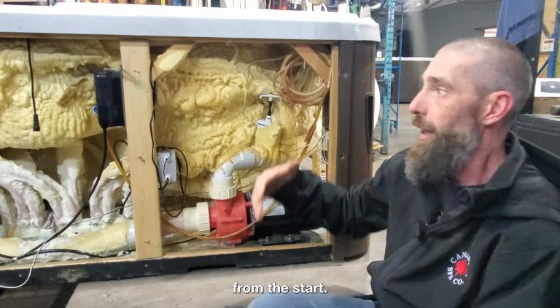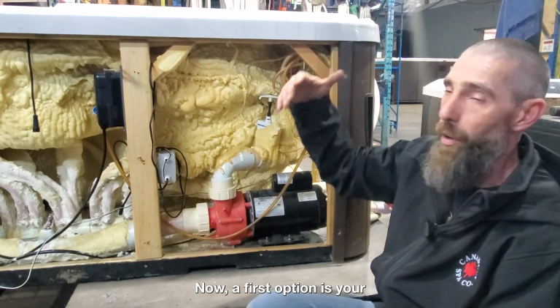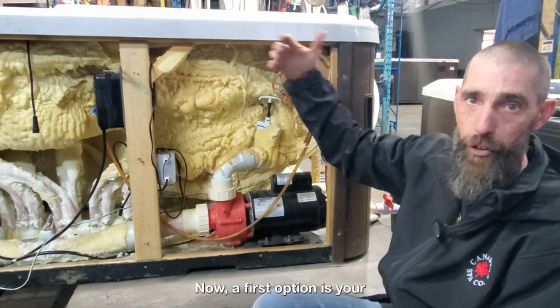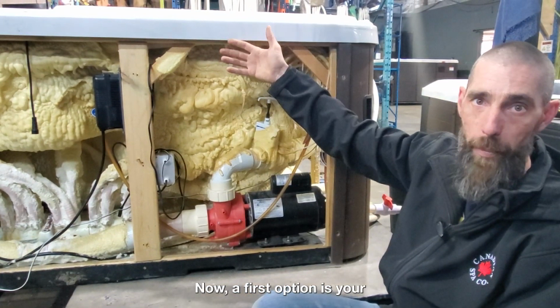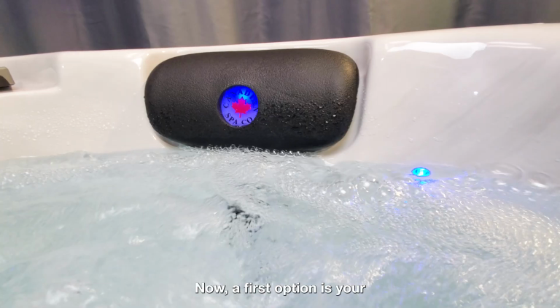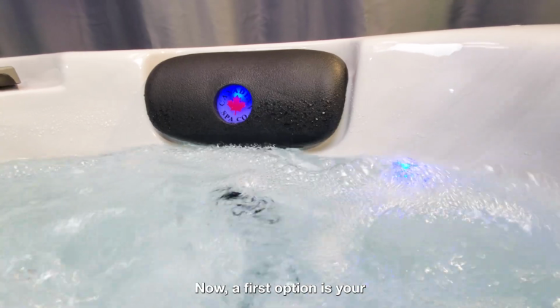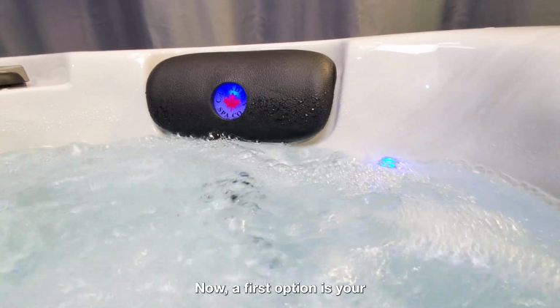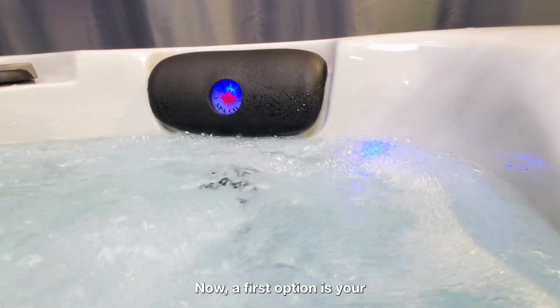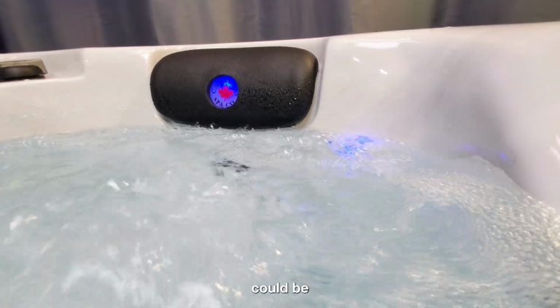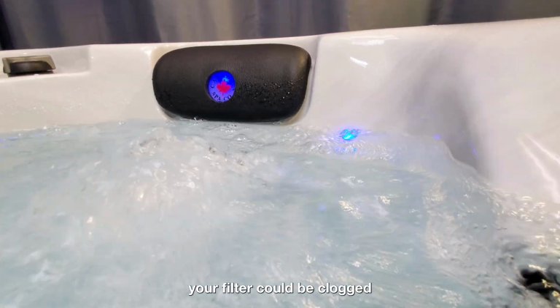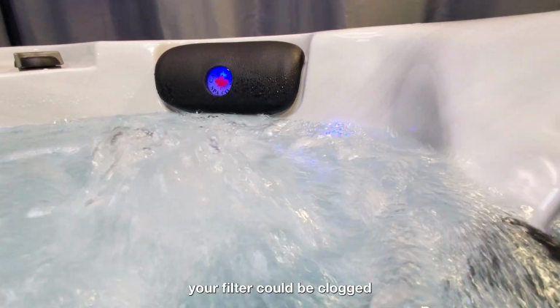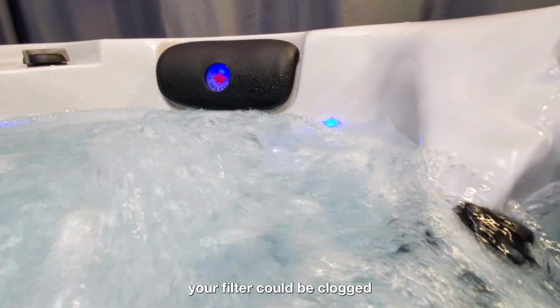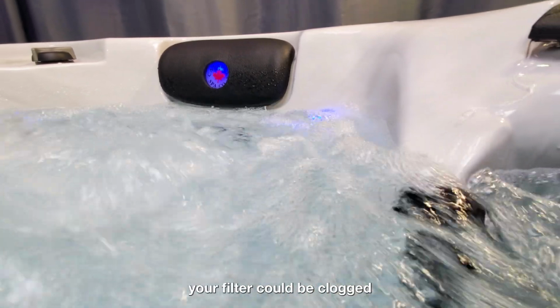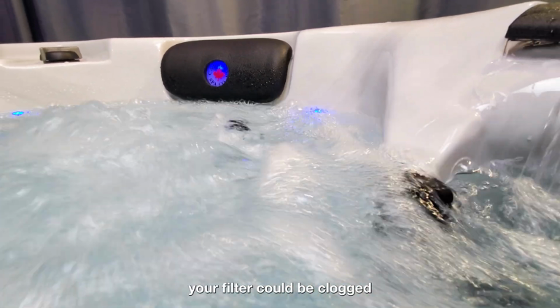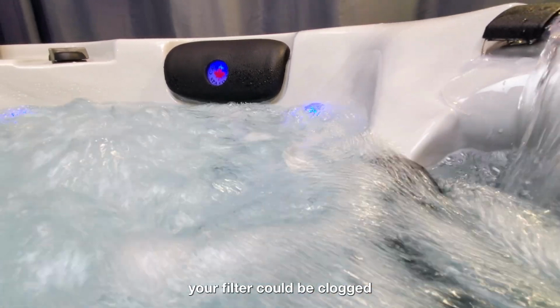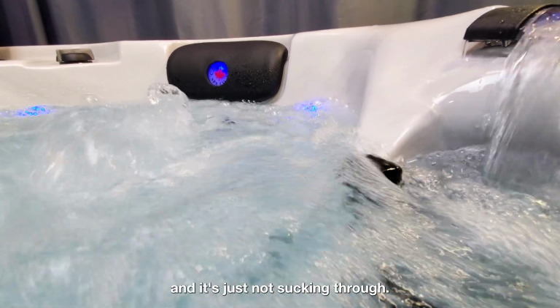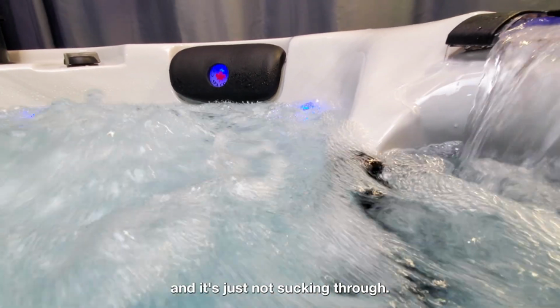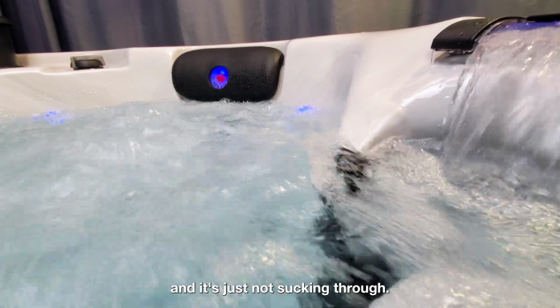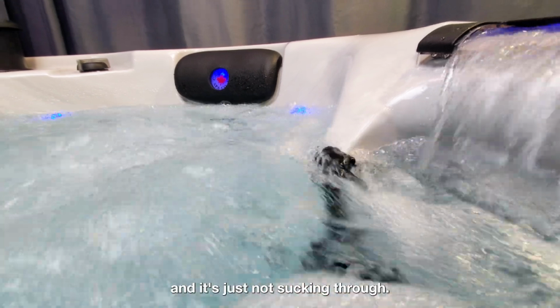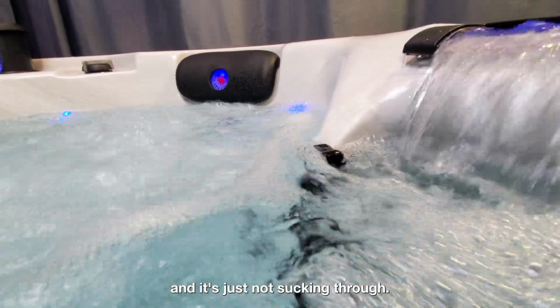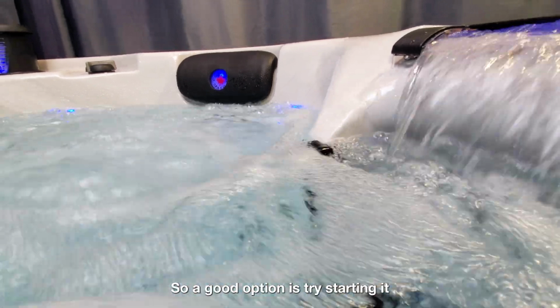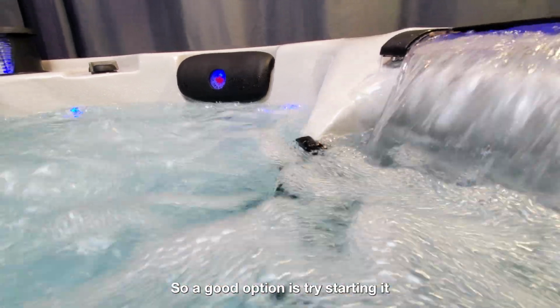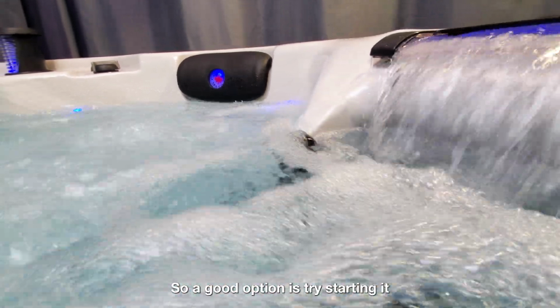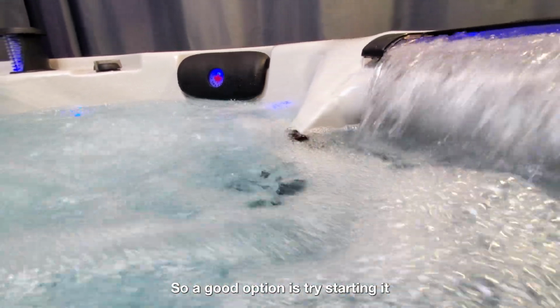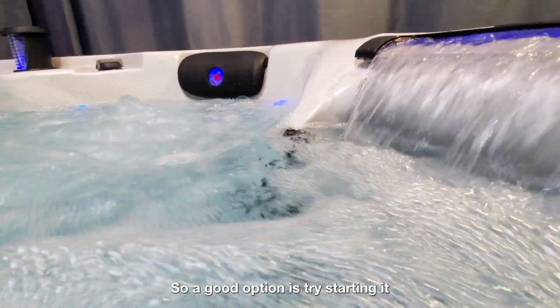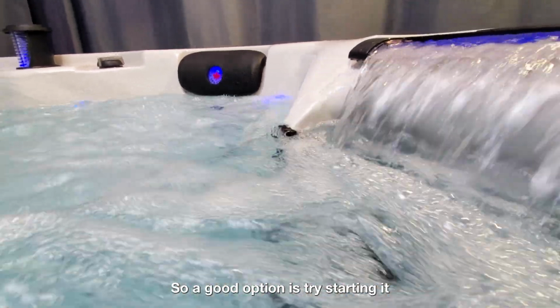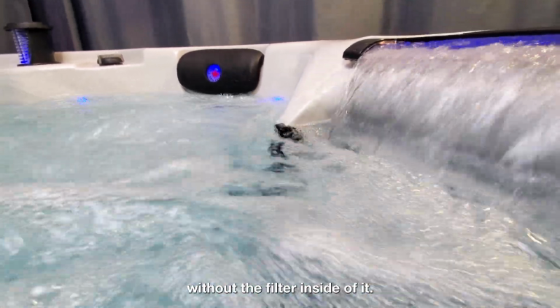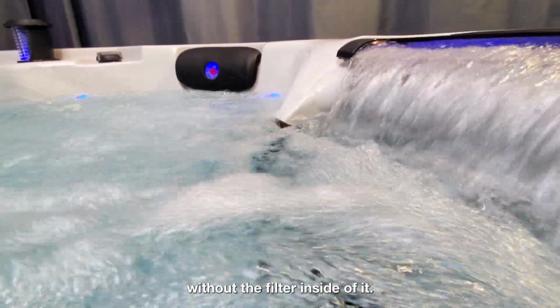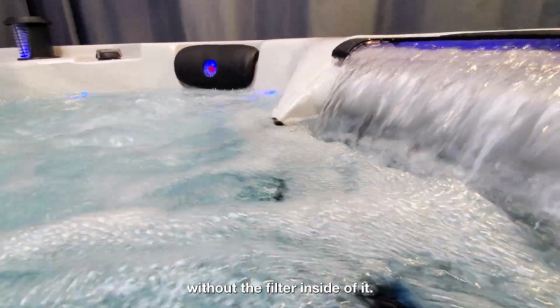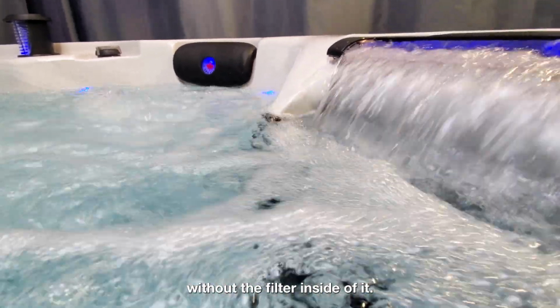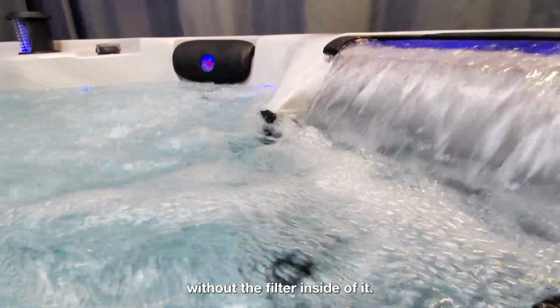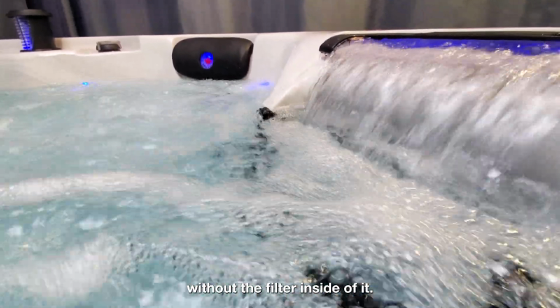Now, a first option could be your filter. It could be clogged, and it's just not sucking through. So a good option is to try starting it without the filter inside of it.